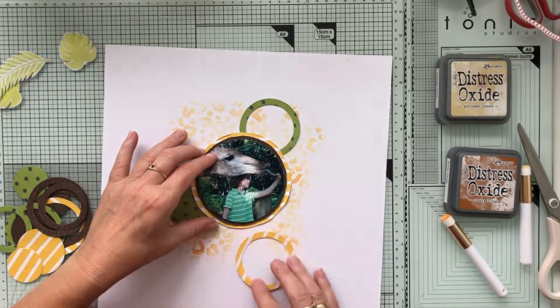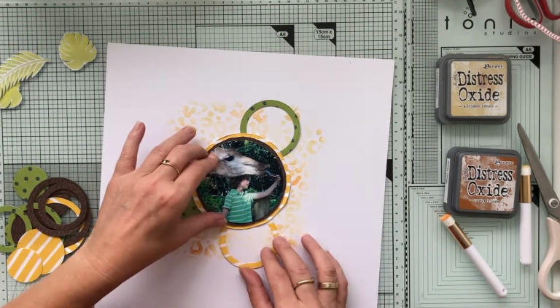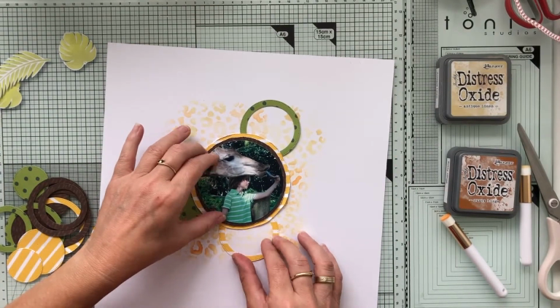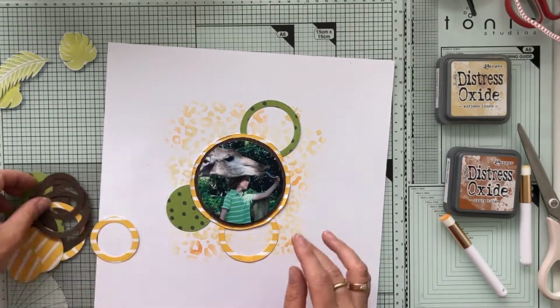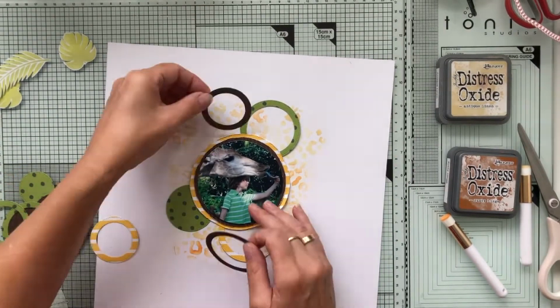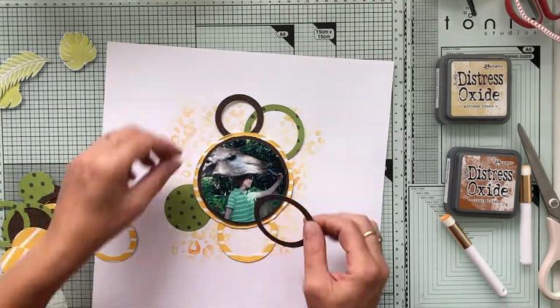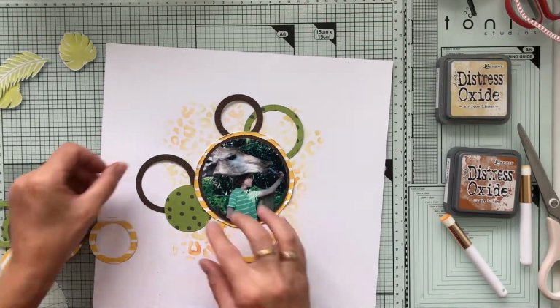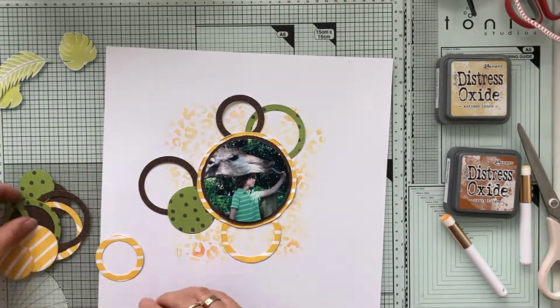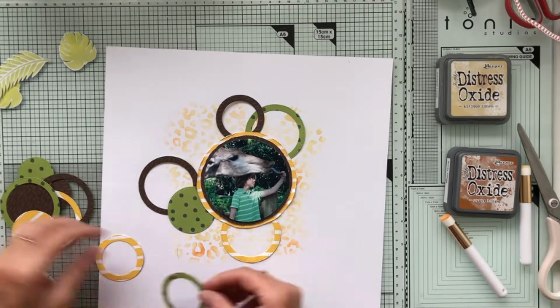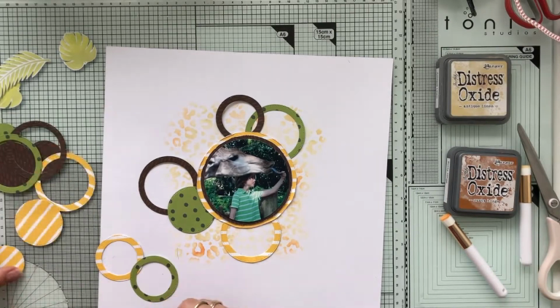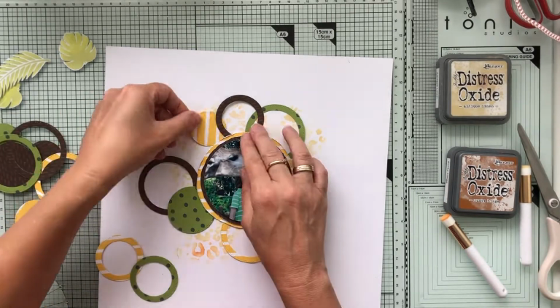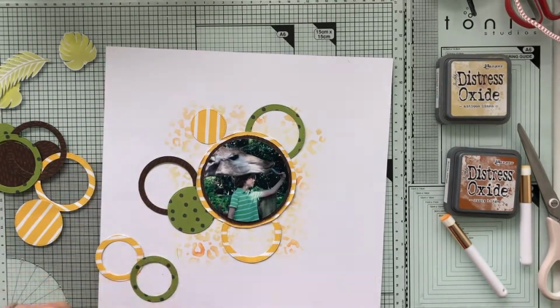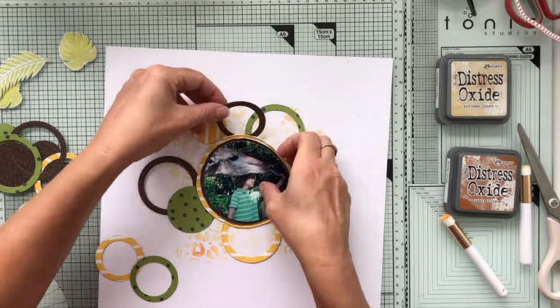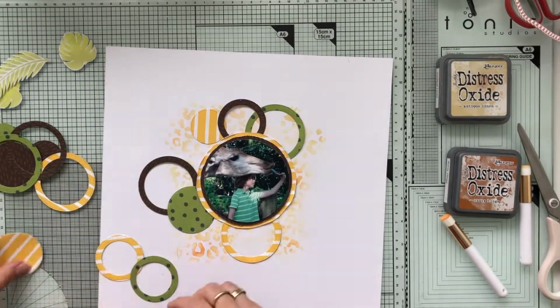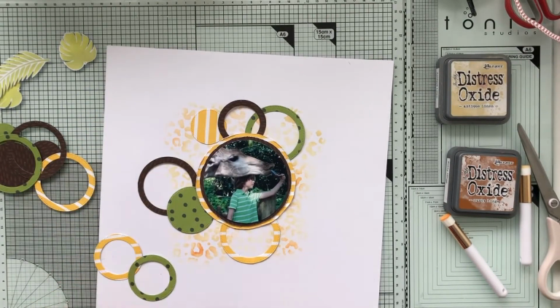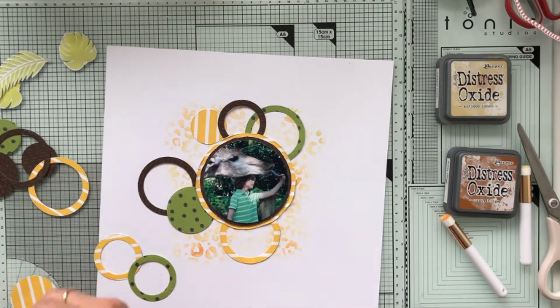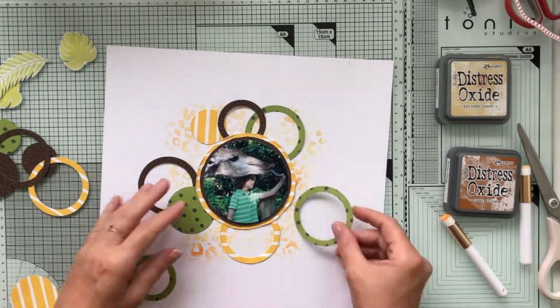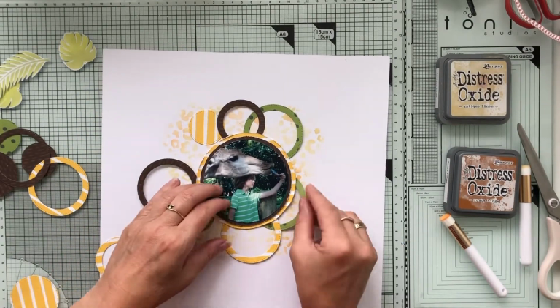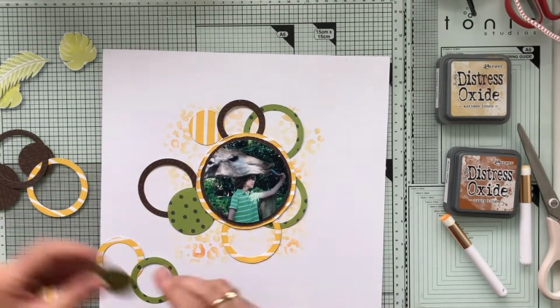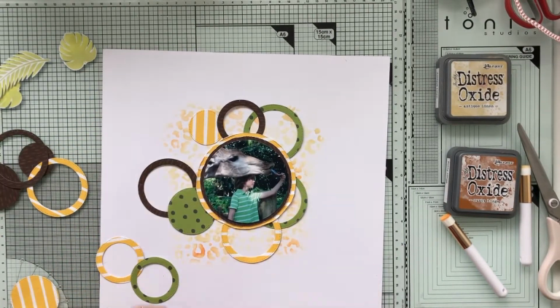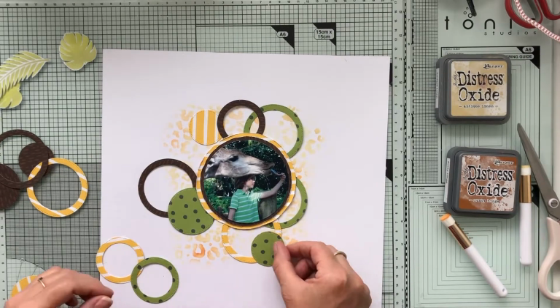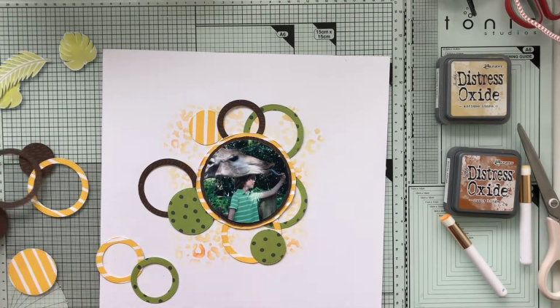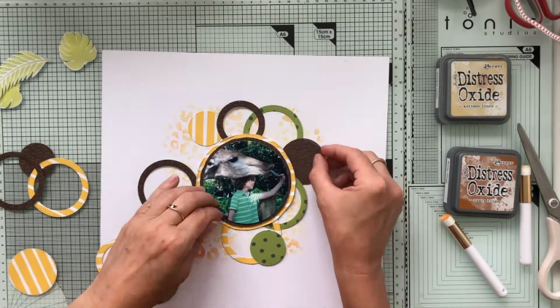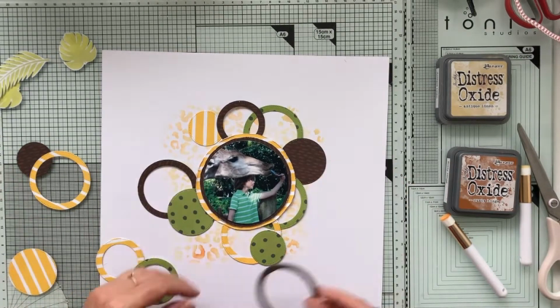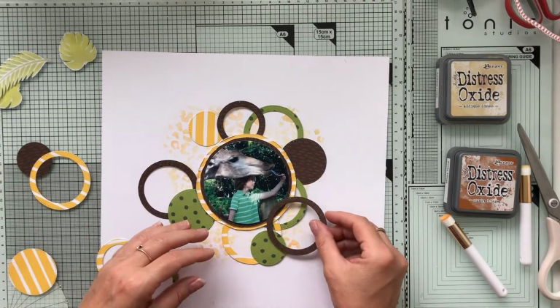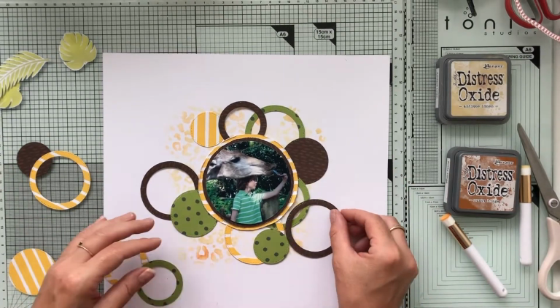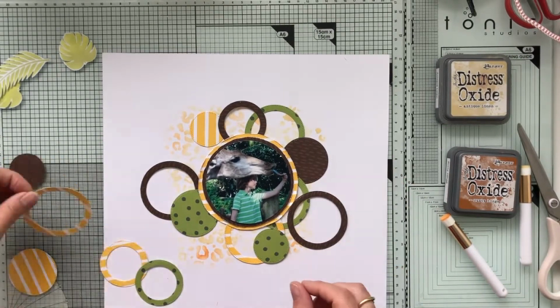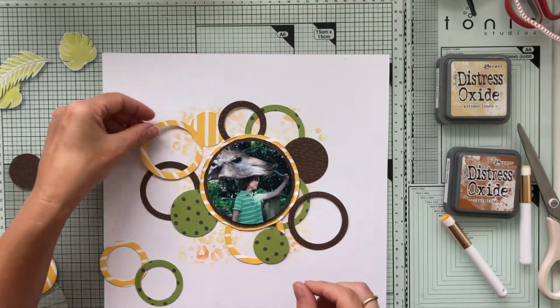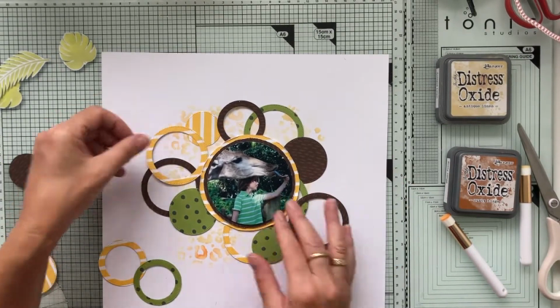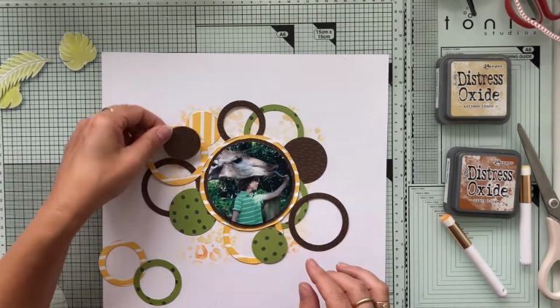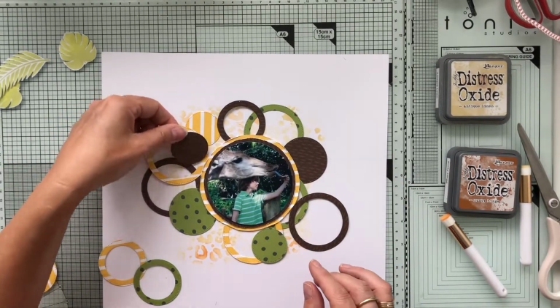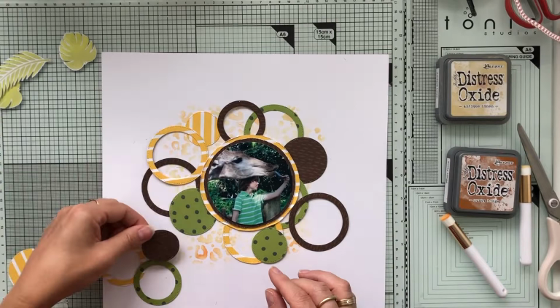Now I'm arranging these circles around the photo. I always wriggle around with that until I'm satisfied, and then when I glue everything down I never glue it down the same way.